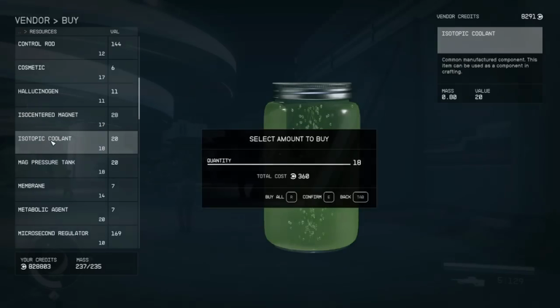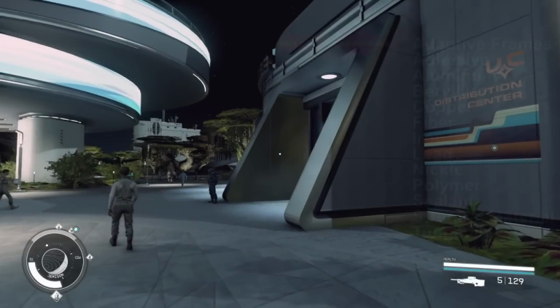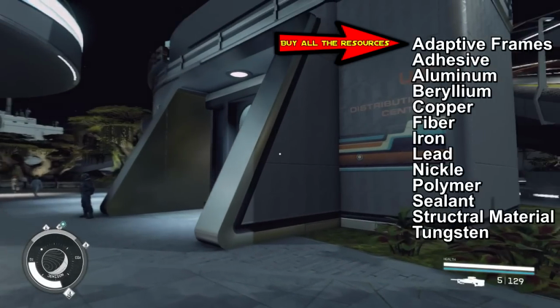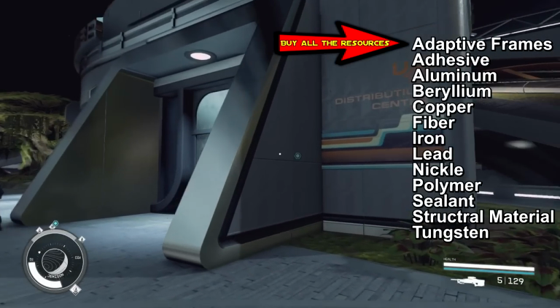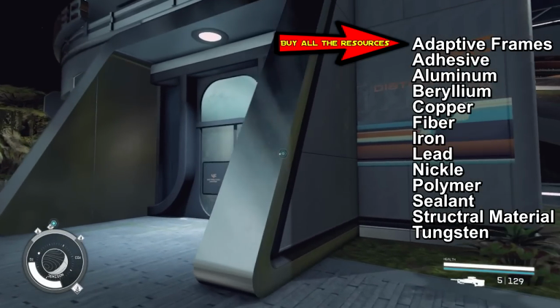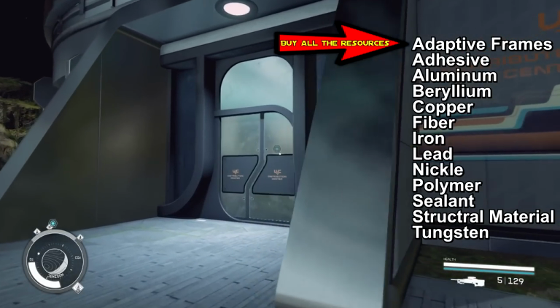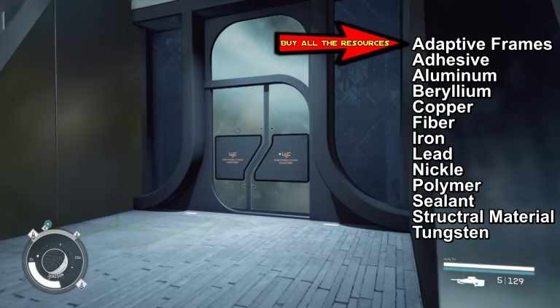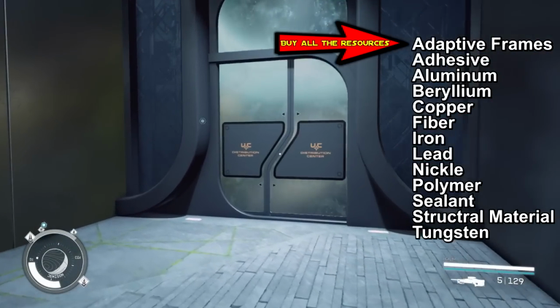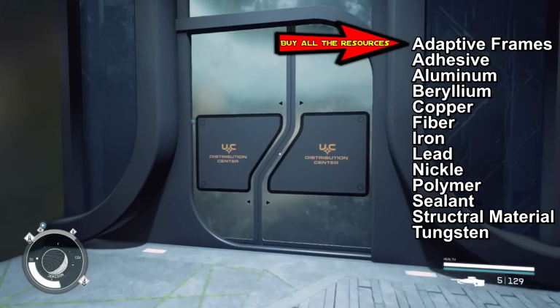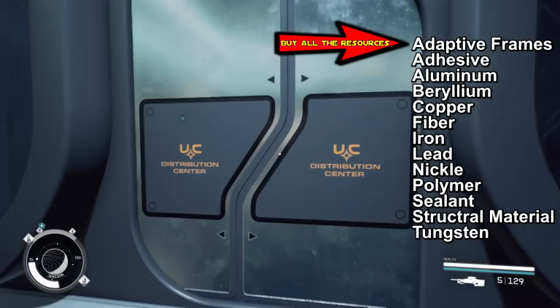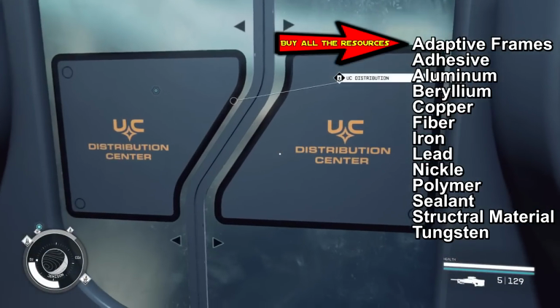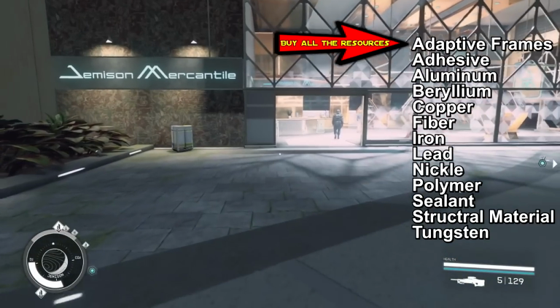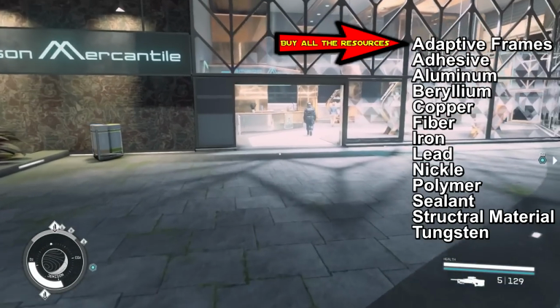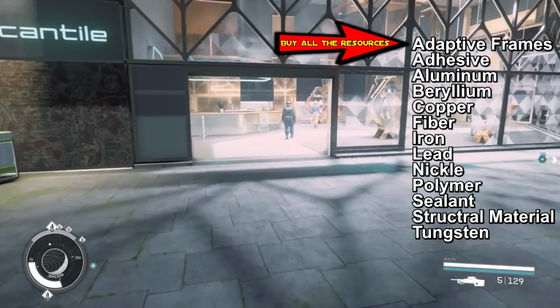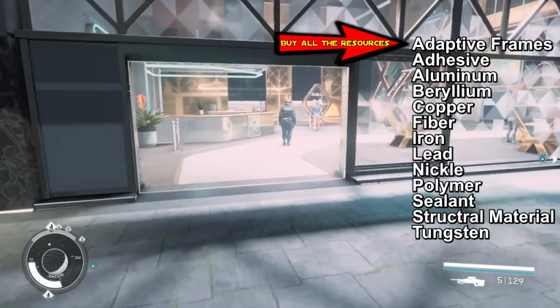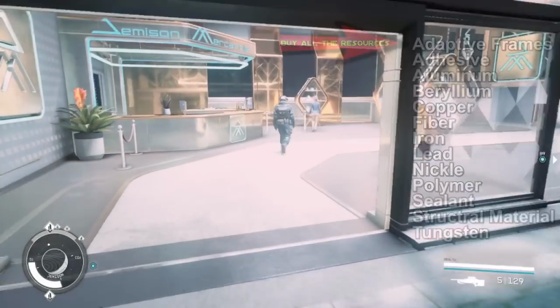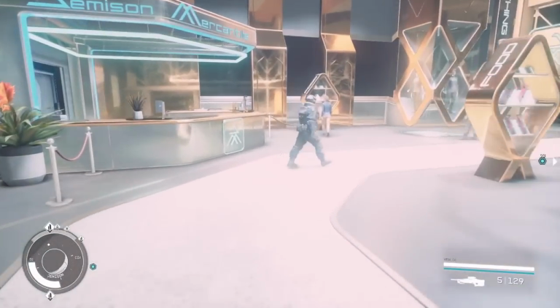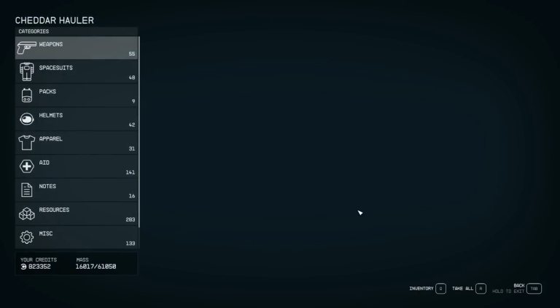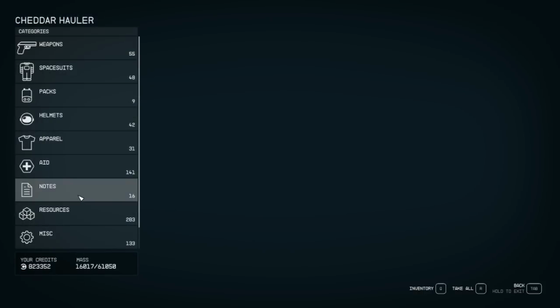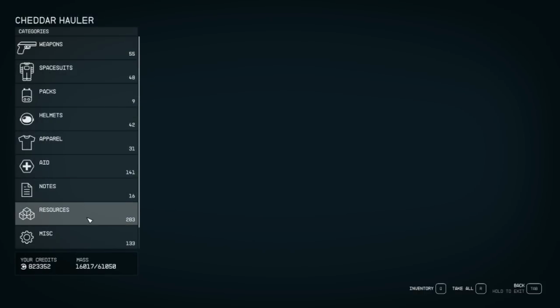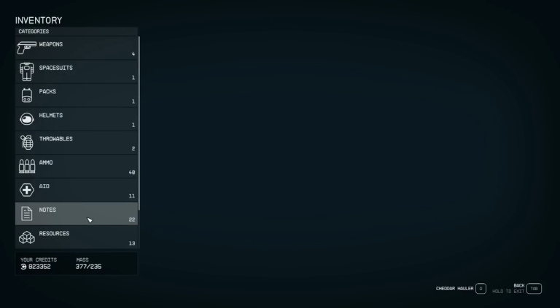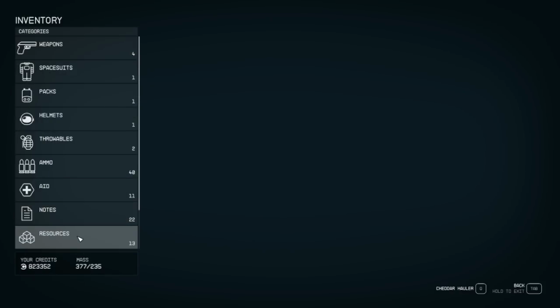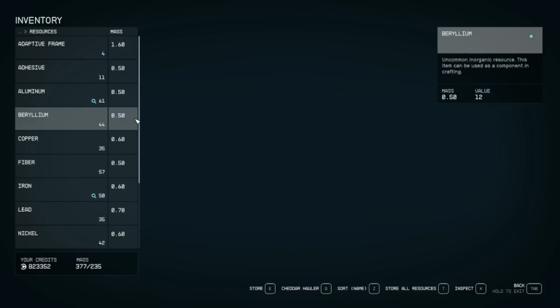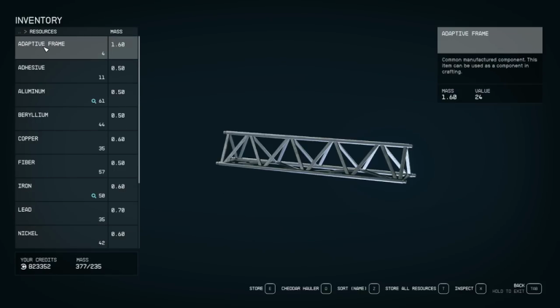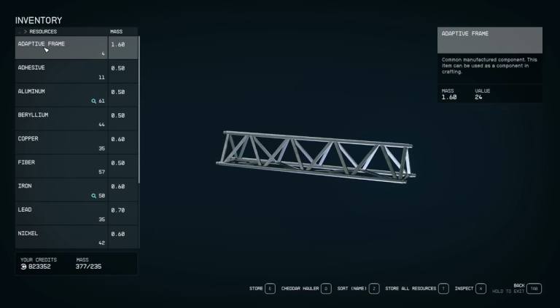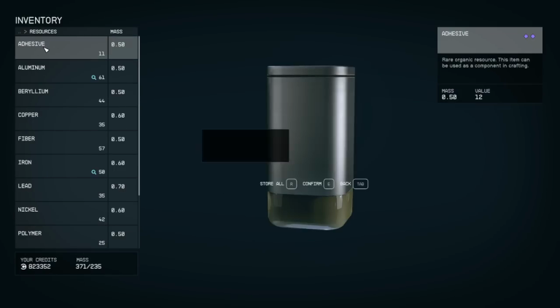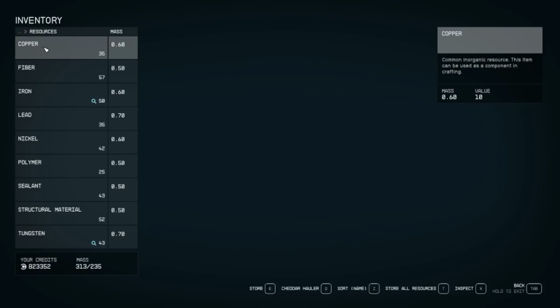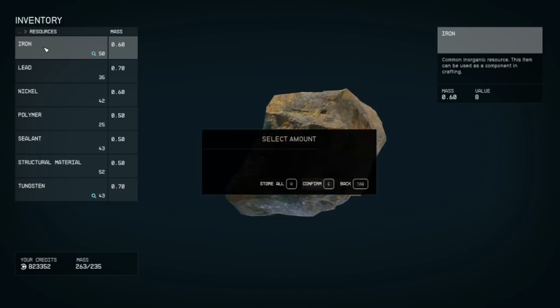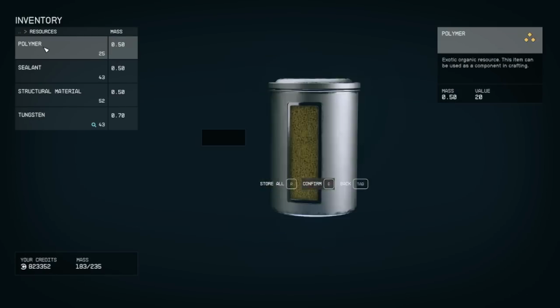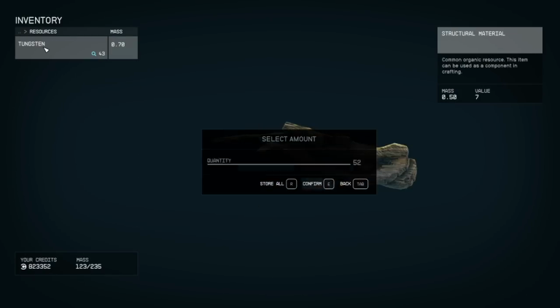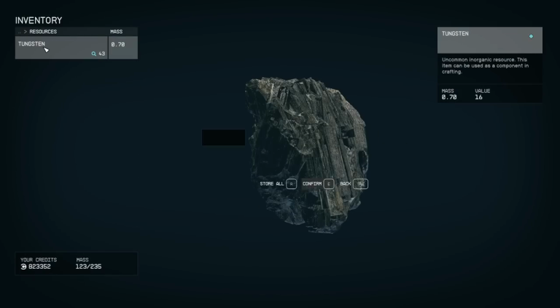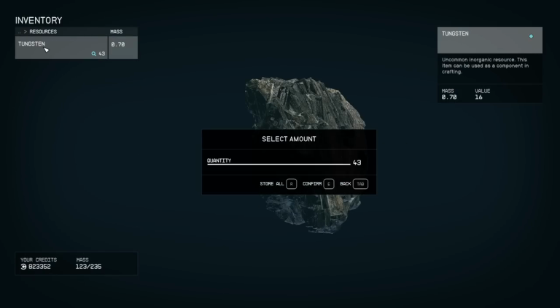Our last stop is New Atlantis. We're going to want to hit up the UC Distribution as well as Jameson Mercantile. You'll be overweight at this point, so just open up your ship's inventory and then stuff all the resources inside.